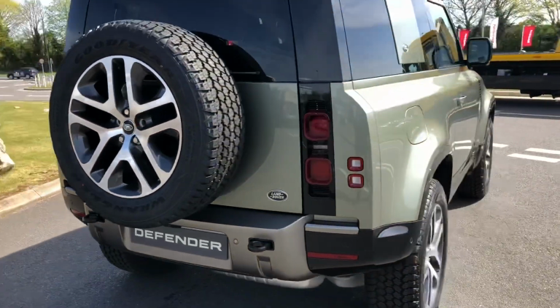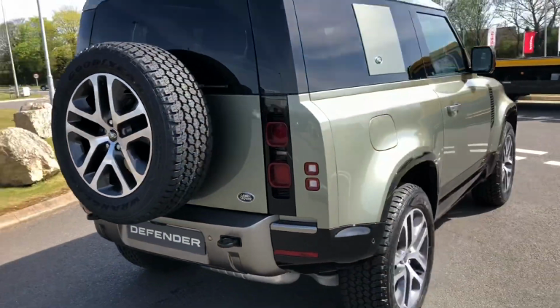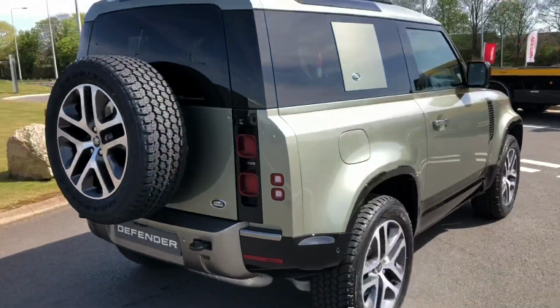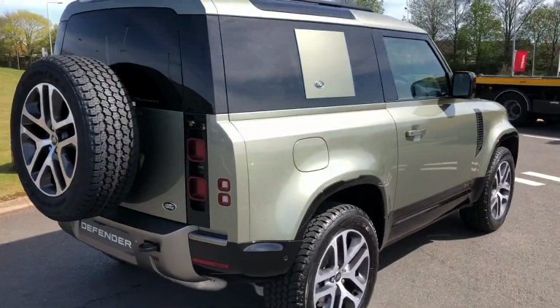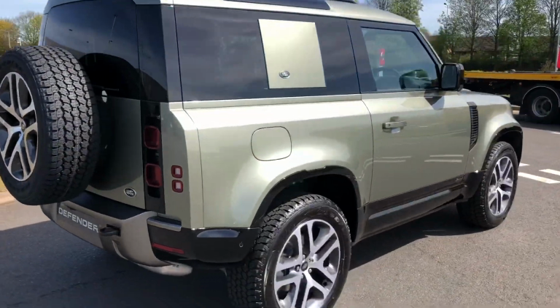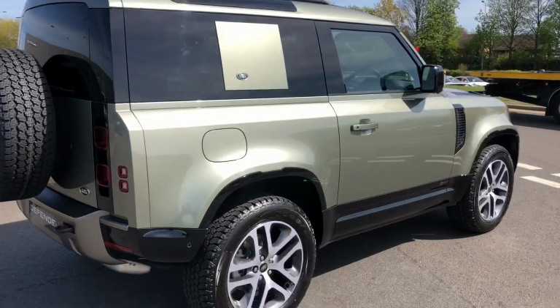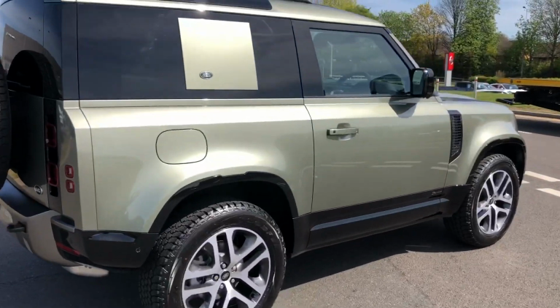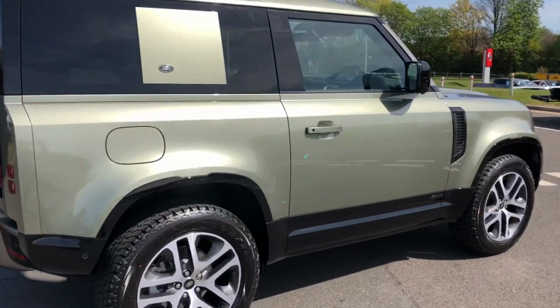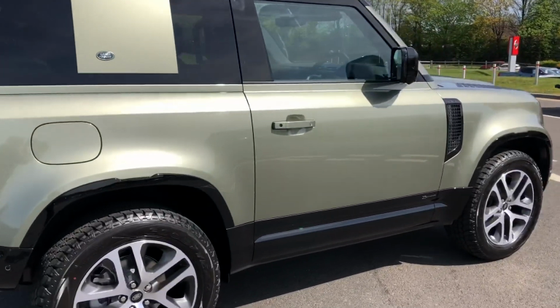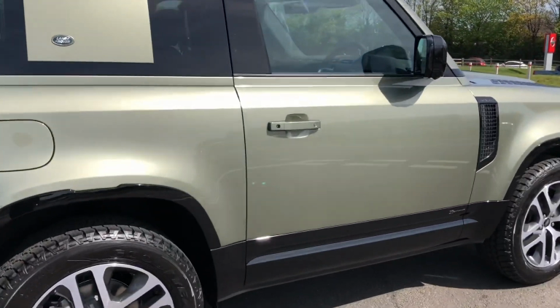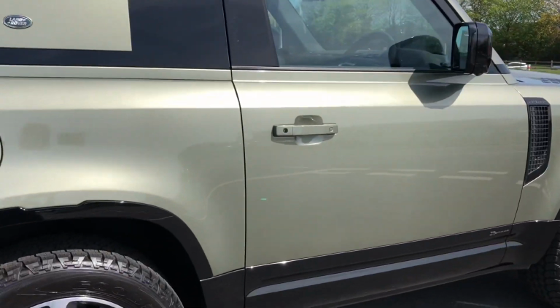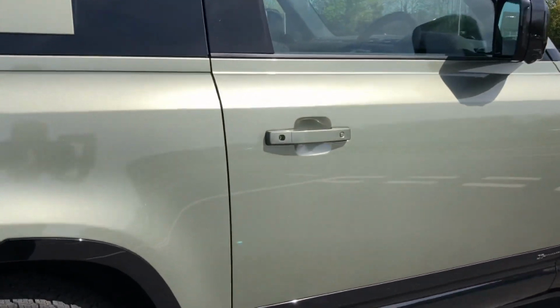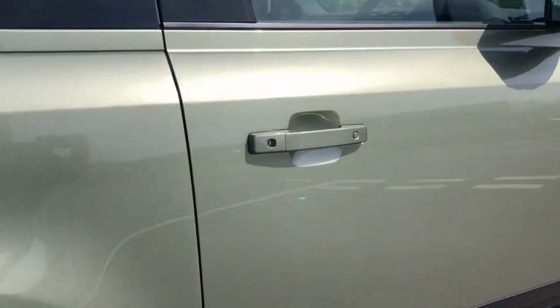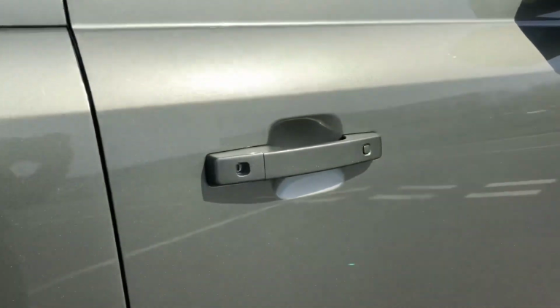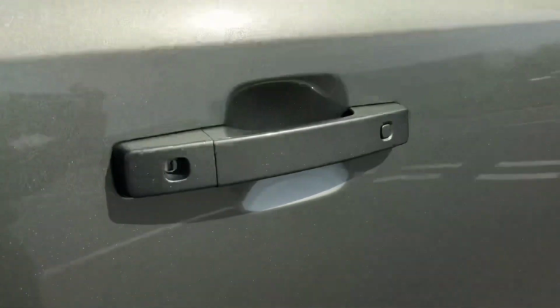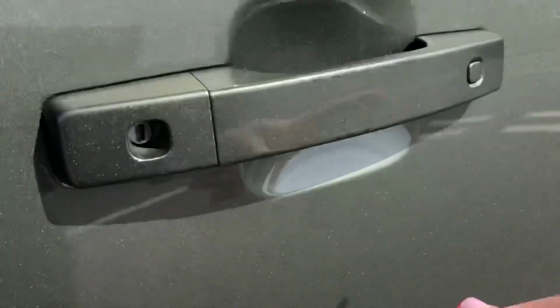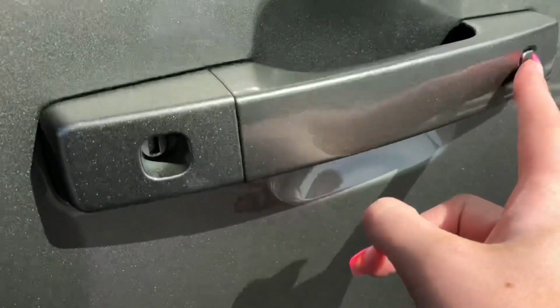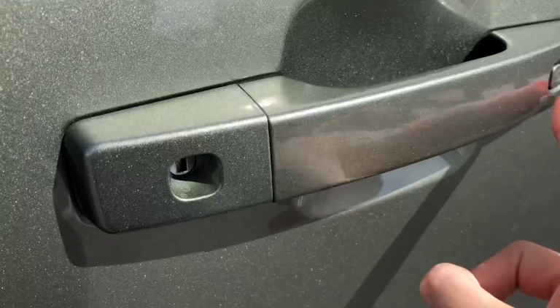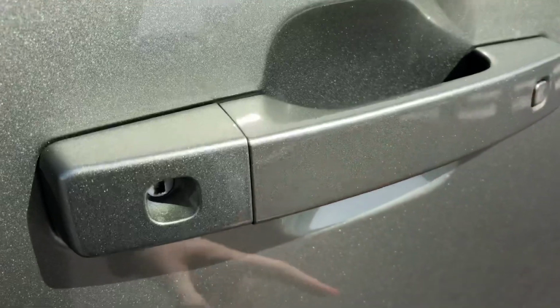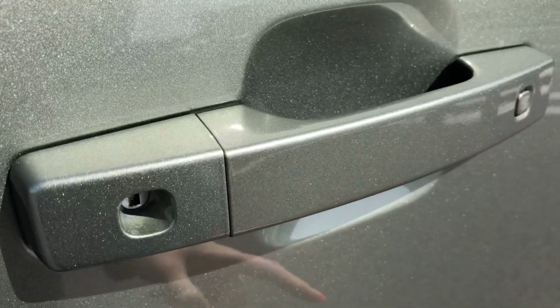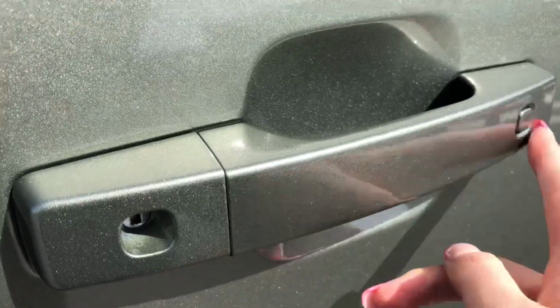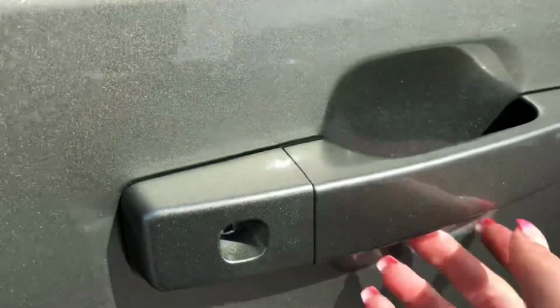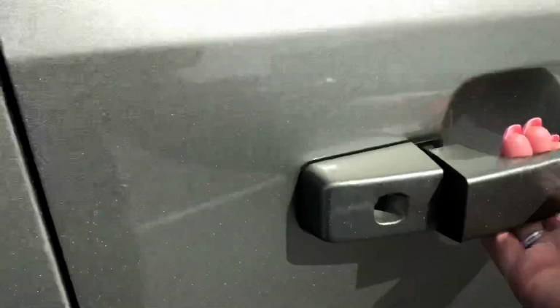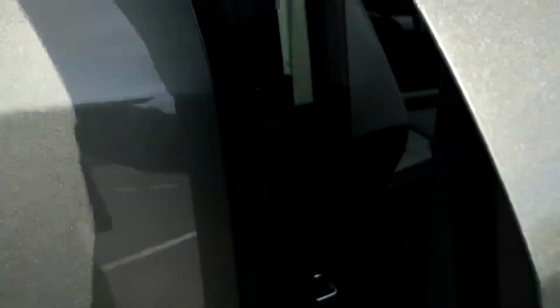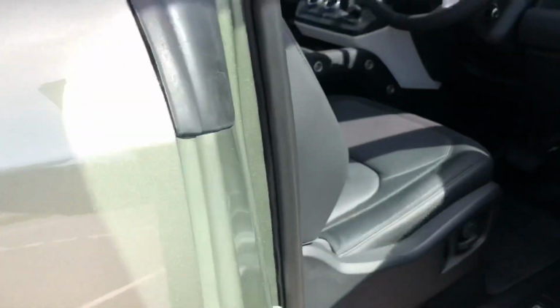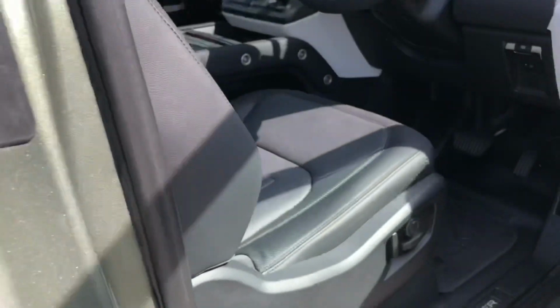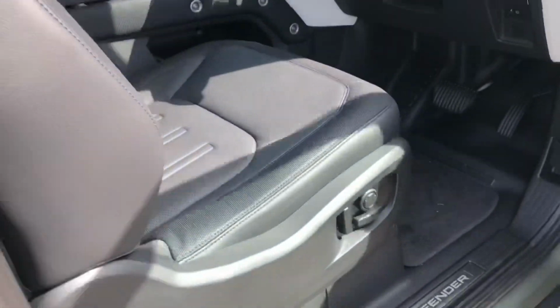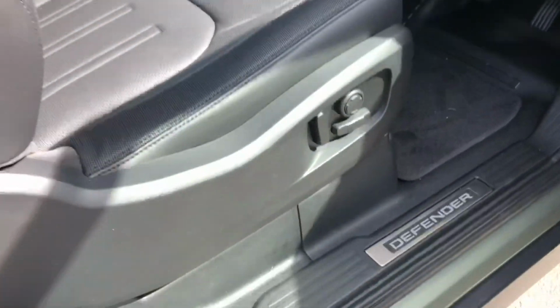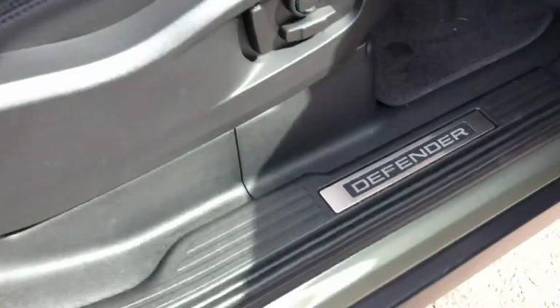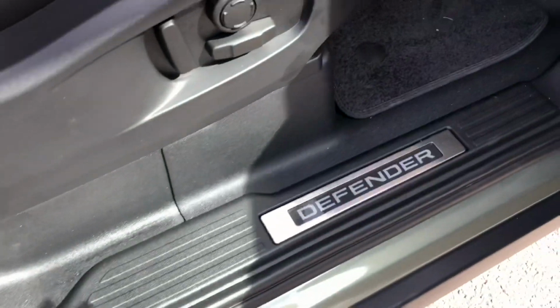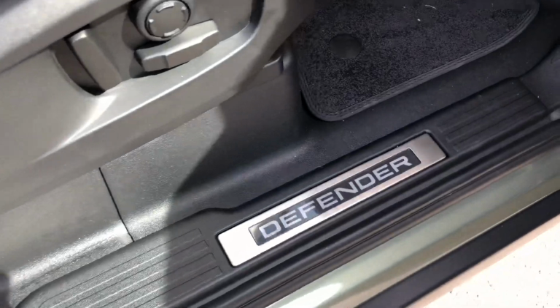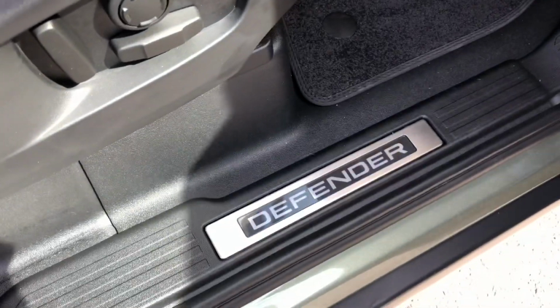Continuing round the car and going to the front. You also have keyless entry, so if I press this button it will unlock and lock as long as the key is nearby. Defender tread plates.